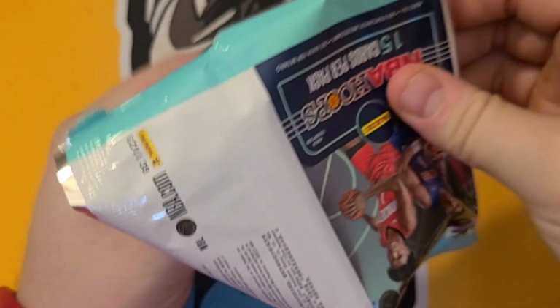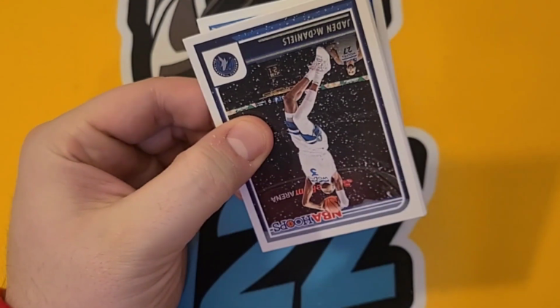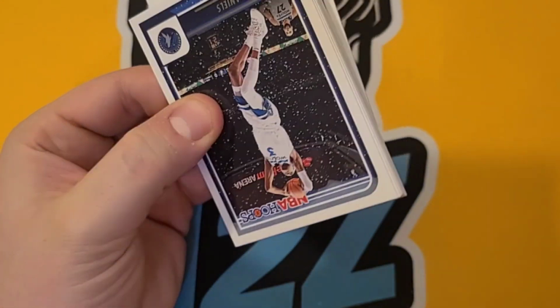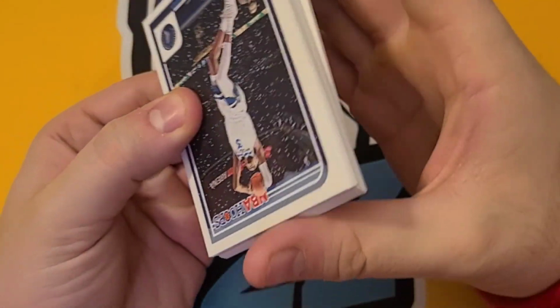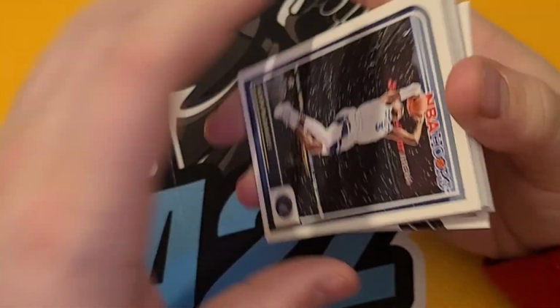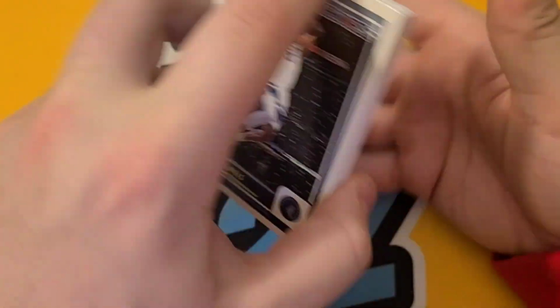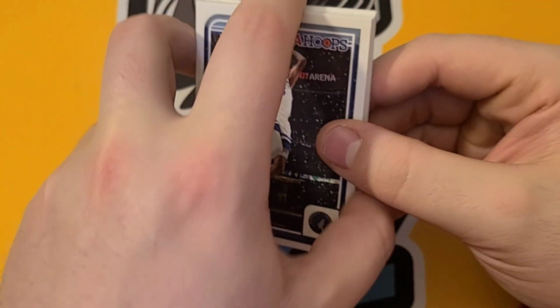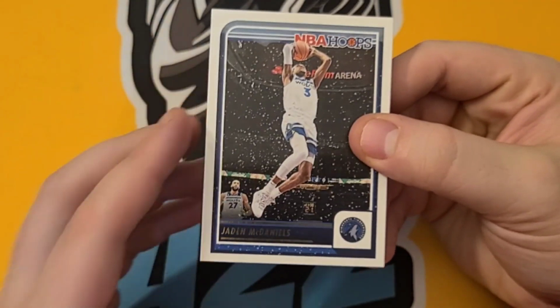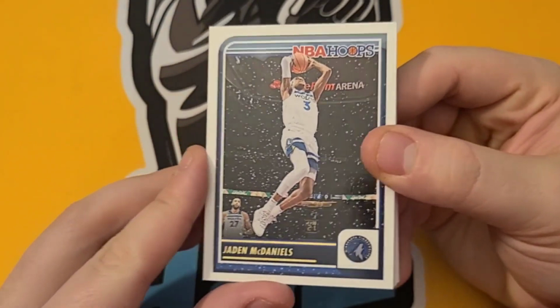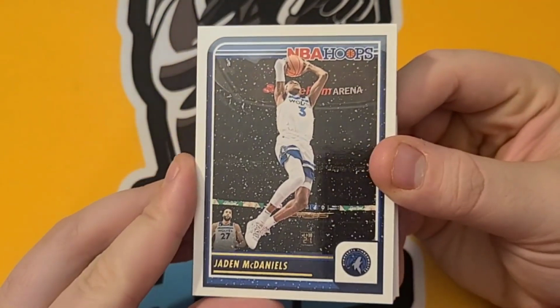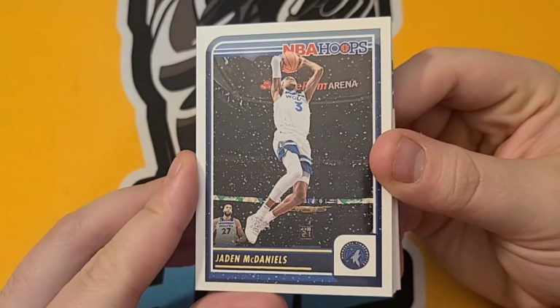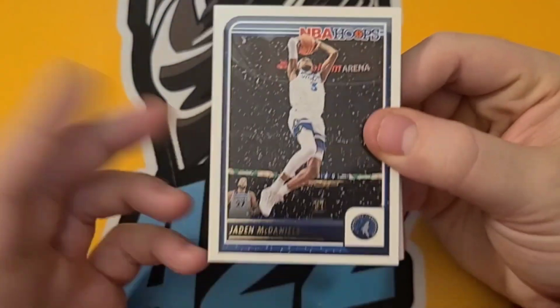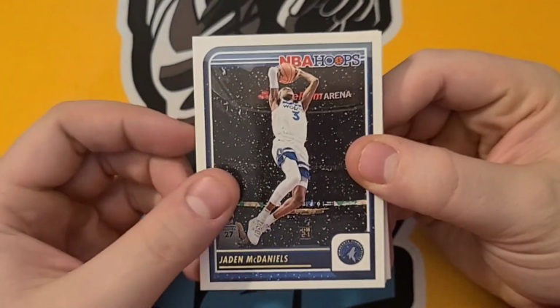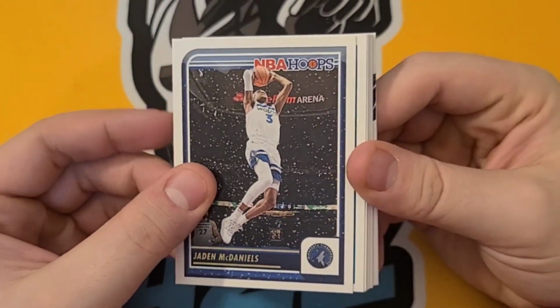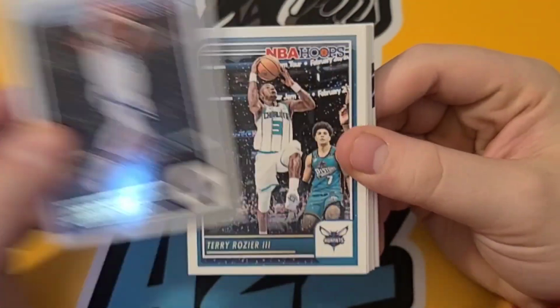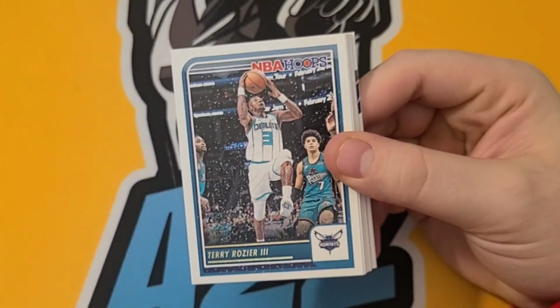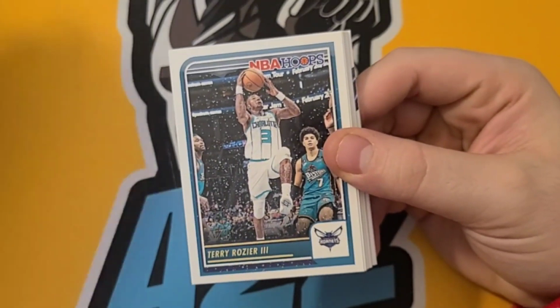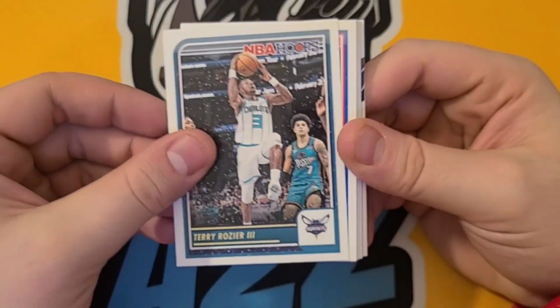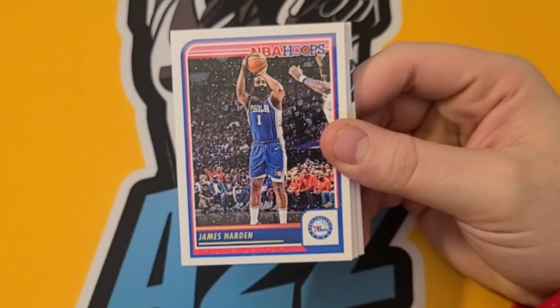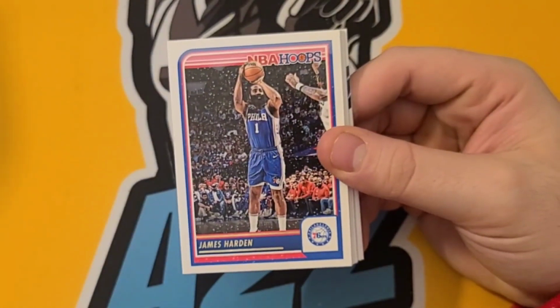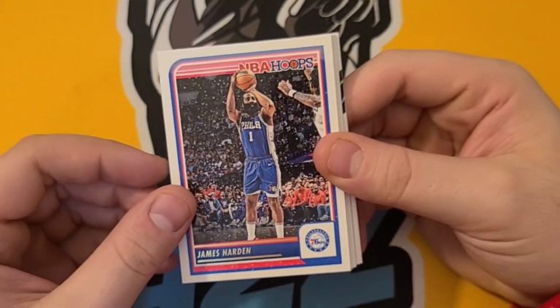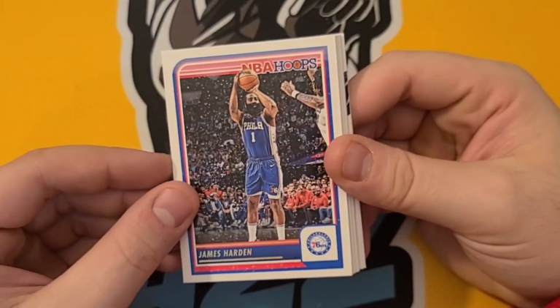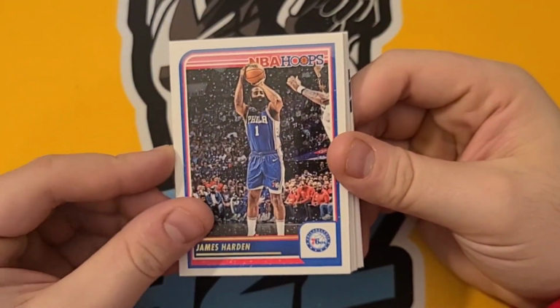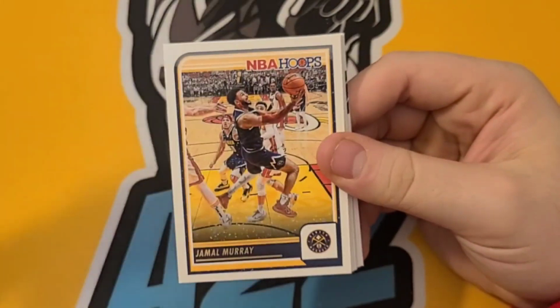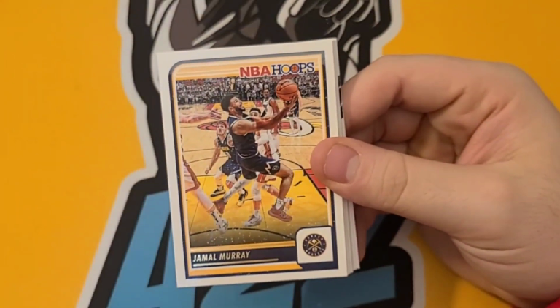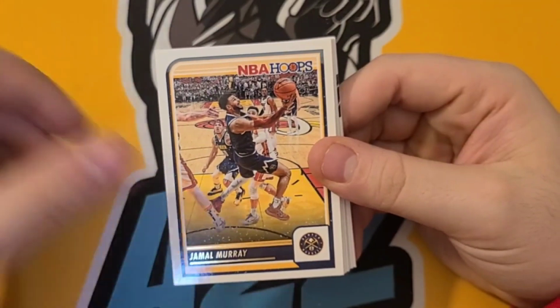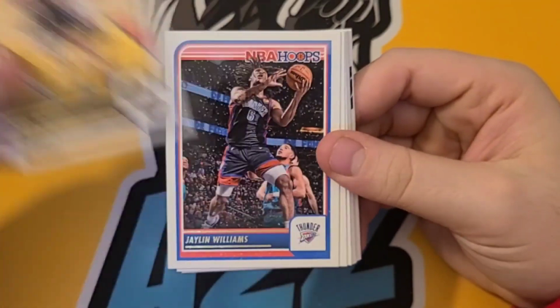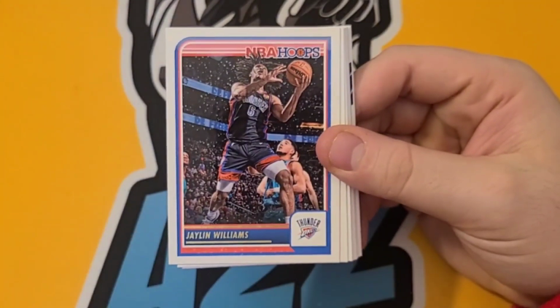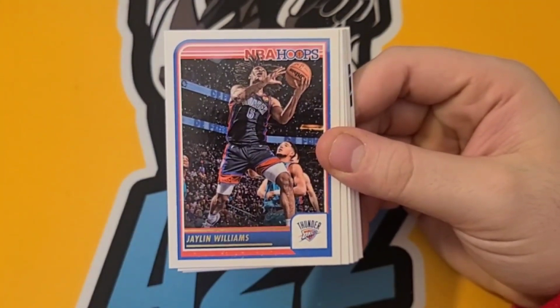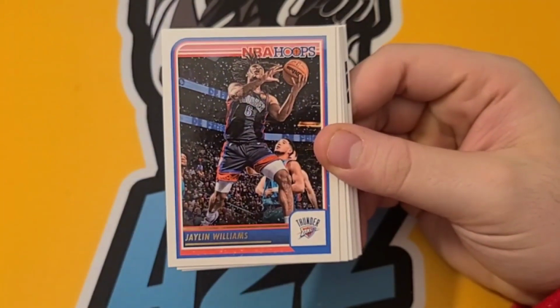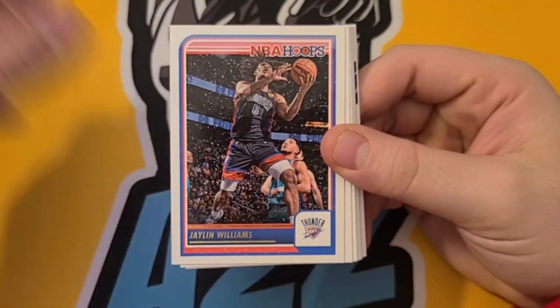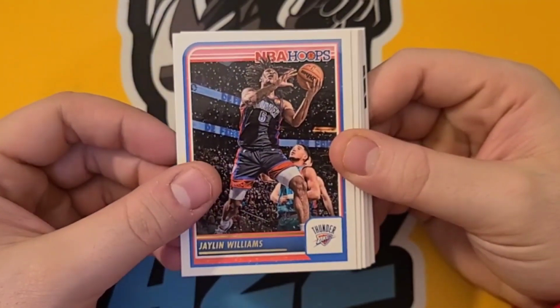Really on the hunt for Victor Wemanyama — there are some other good rookies too, and I'll let you know when we pass them. Scary Terry, James Harden, Jamal Murray, Jalen Williams sophomore year card.